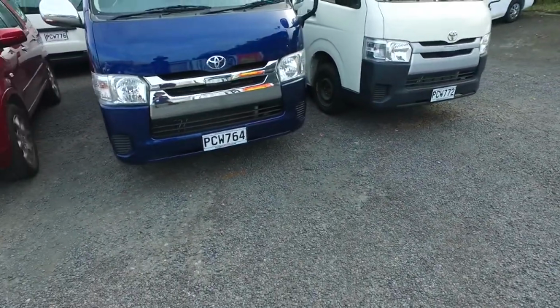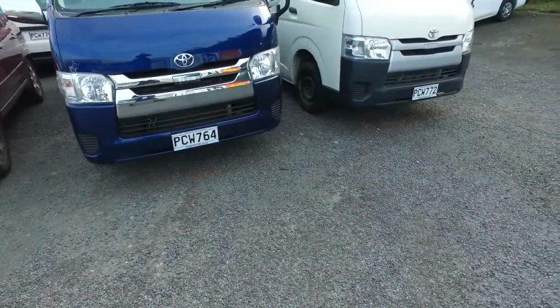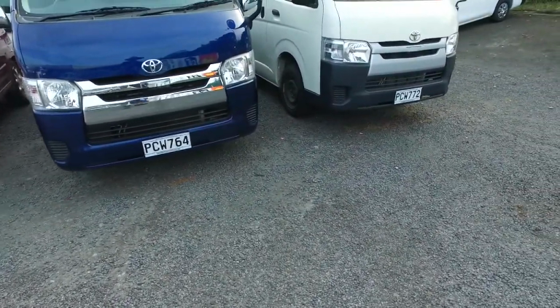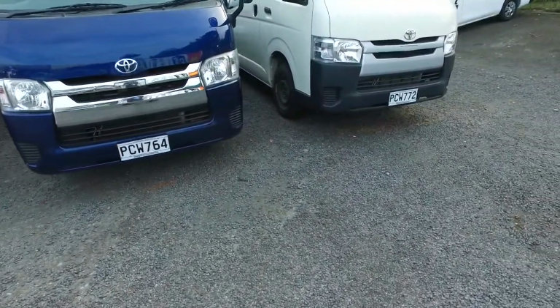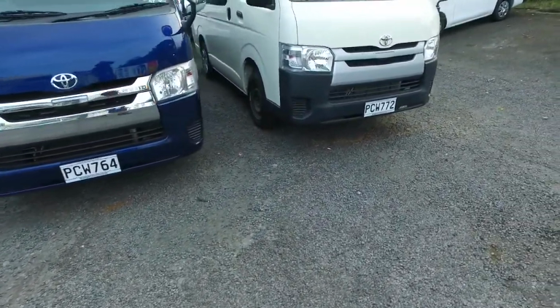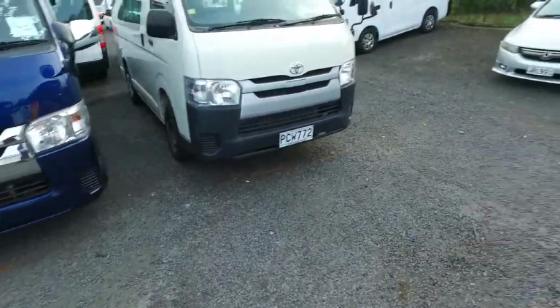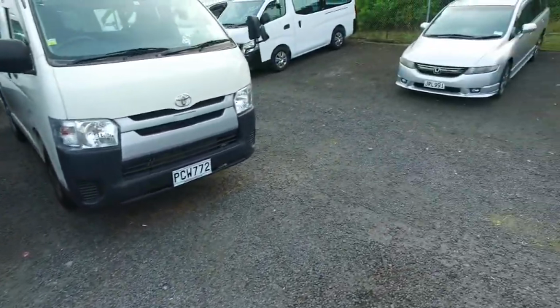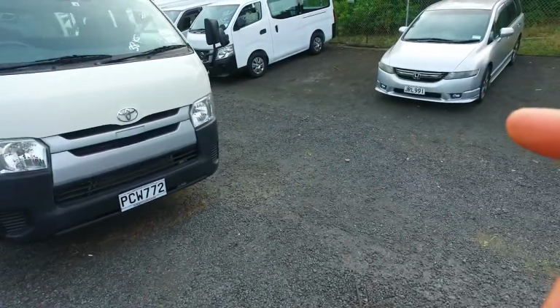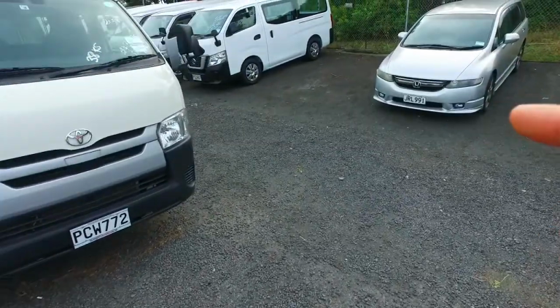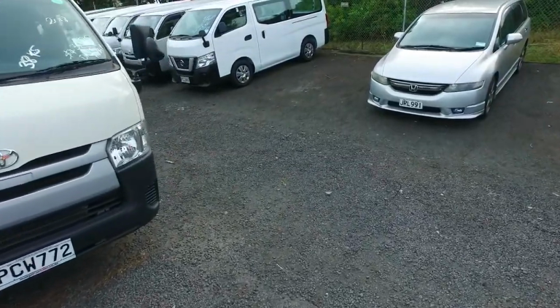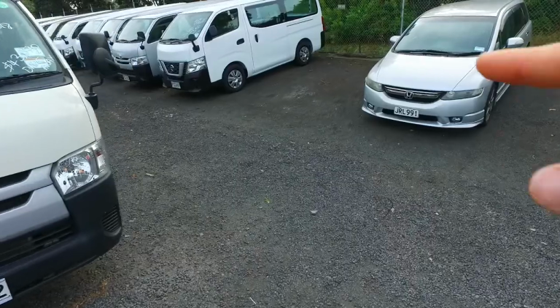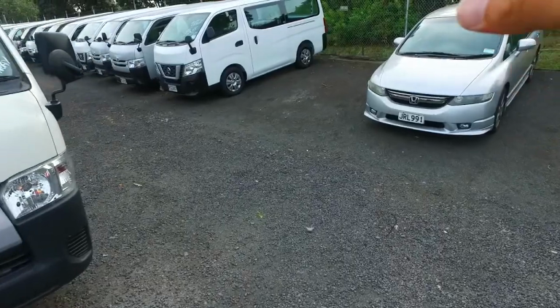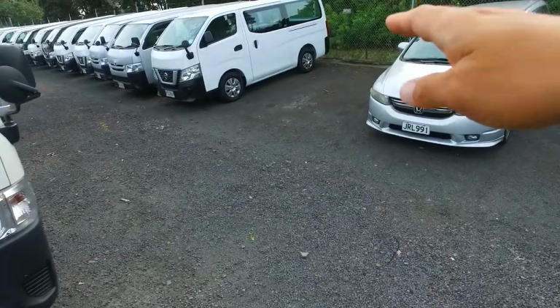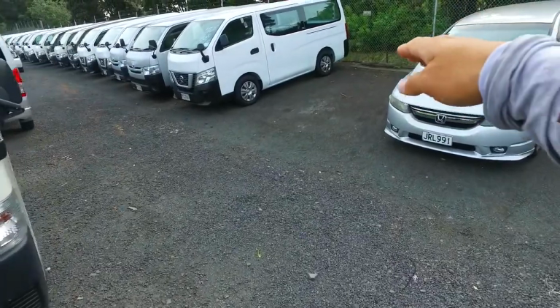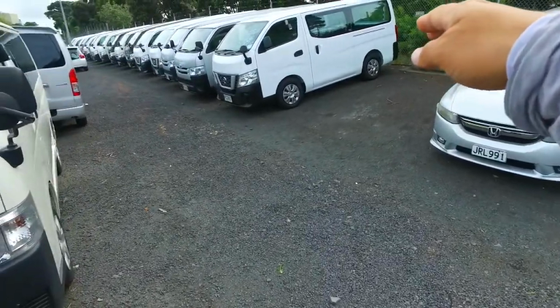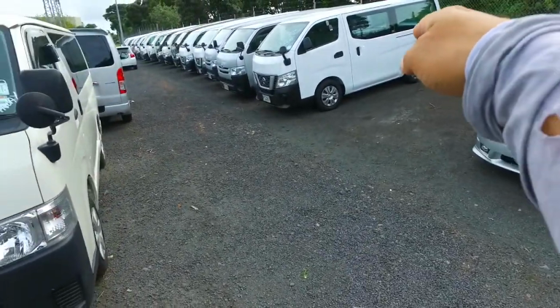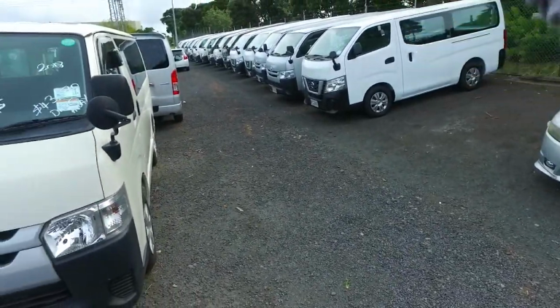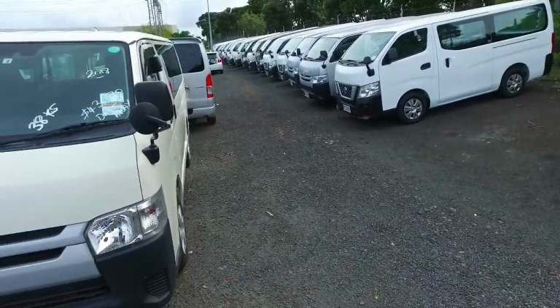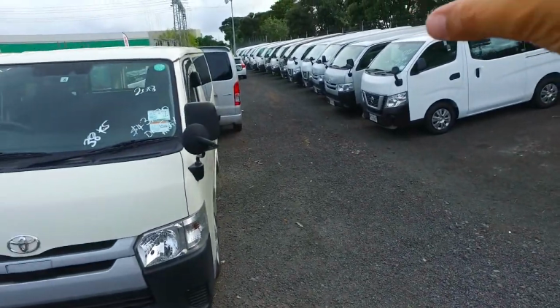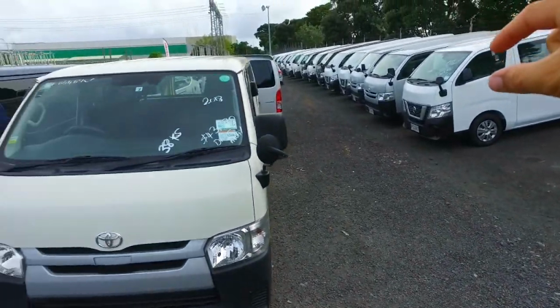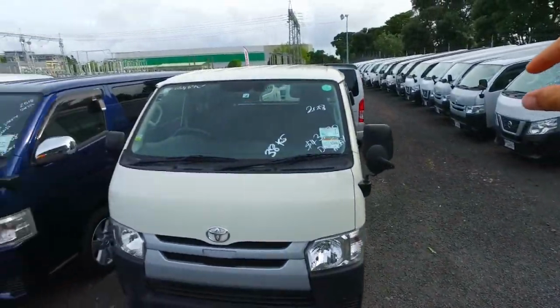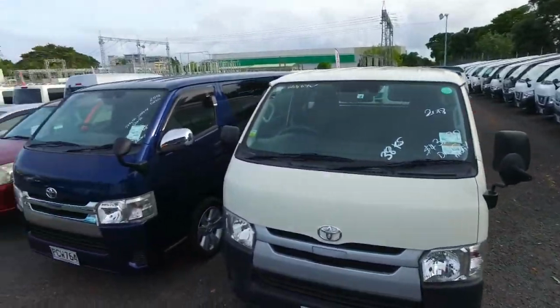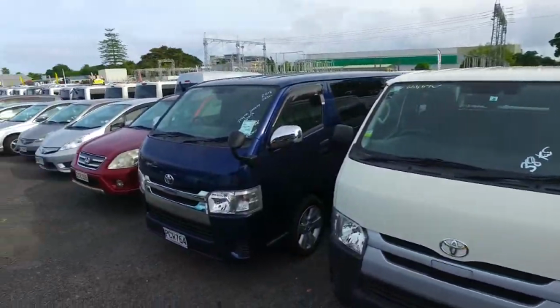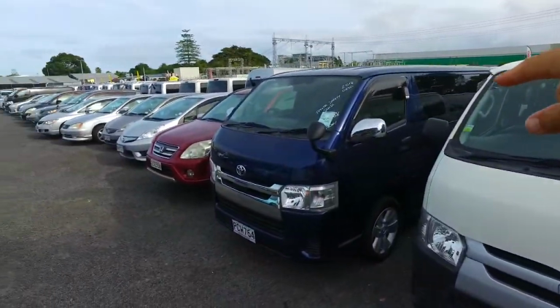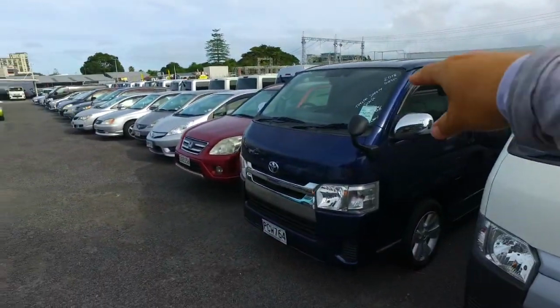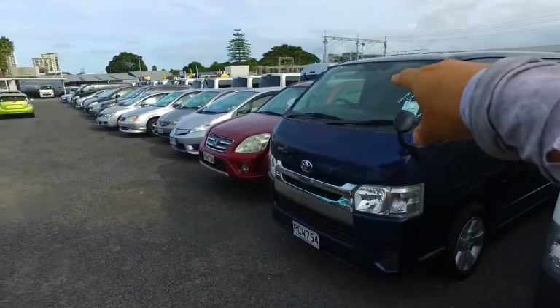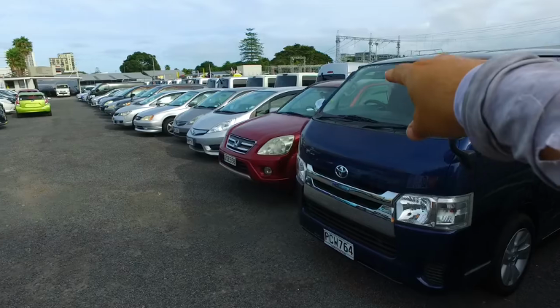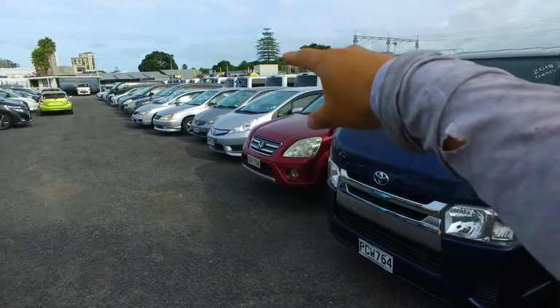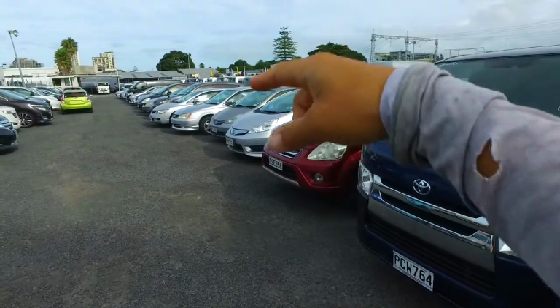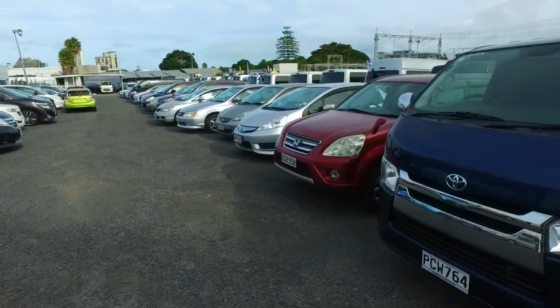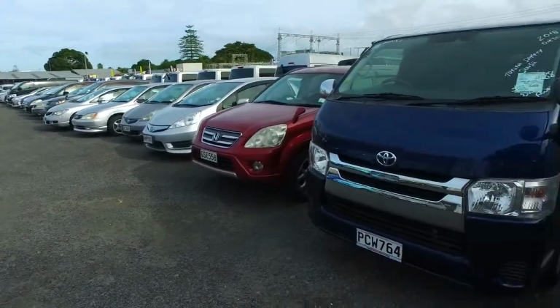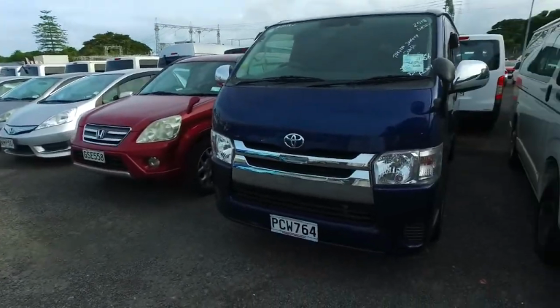Now this is just two of them — we have so many vans all the way down there. That's the whole back row, and we've got another row all the way over there, and those rows there up to that side as well.